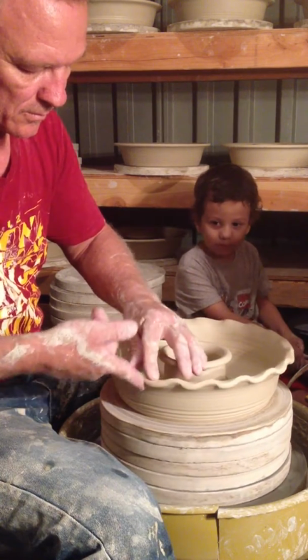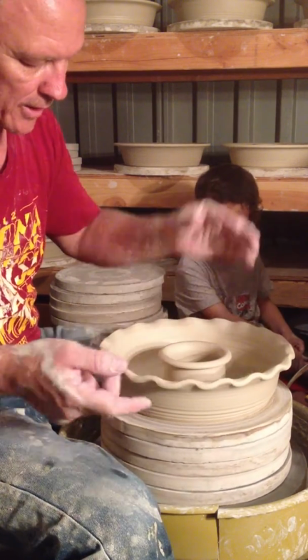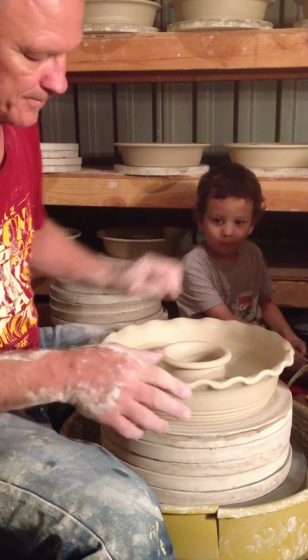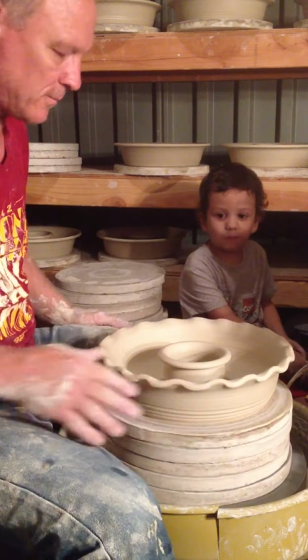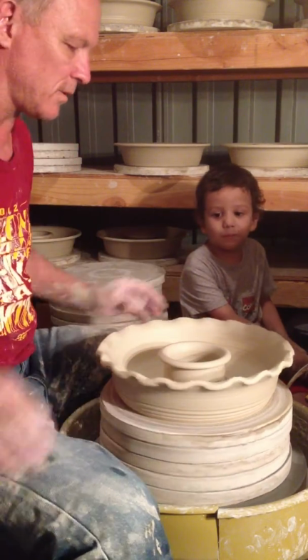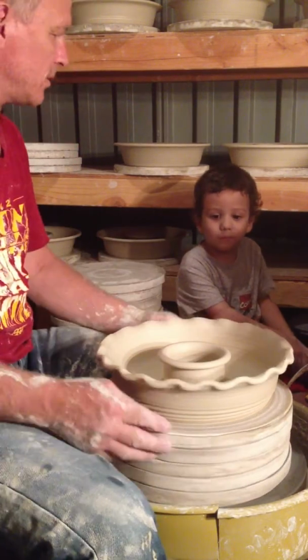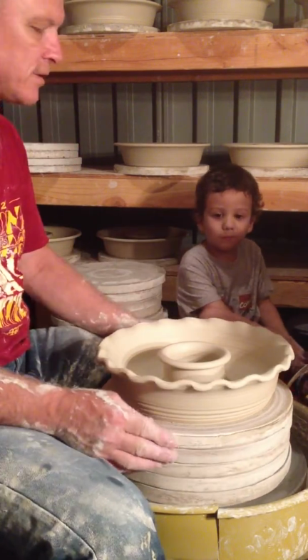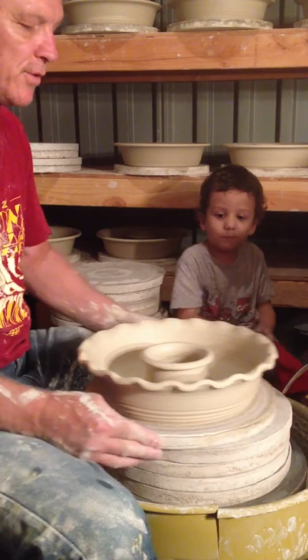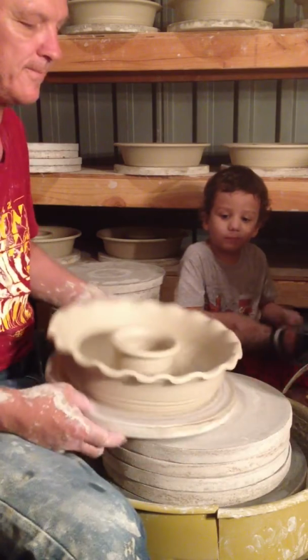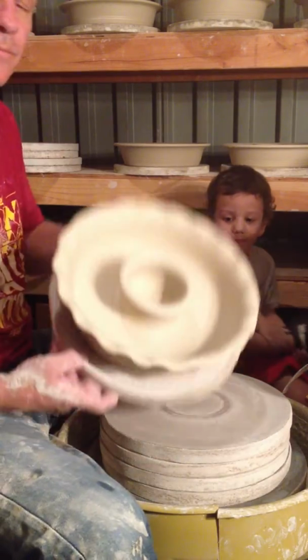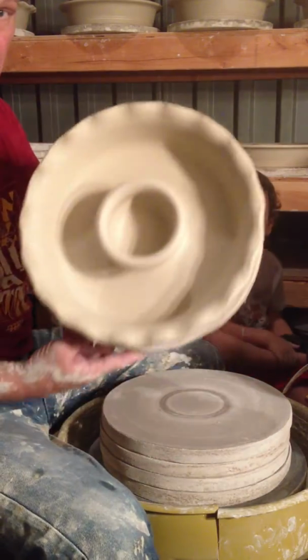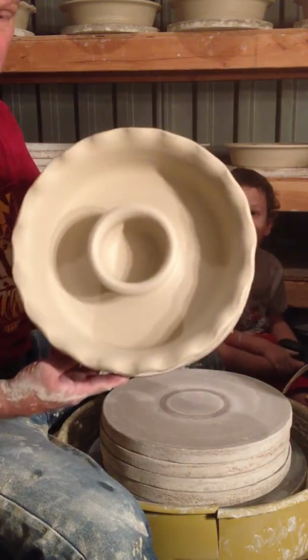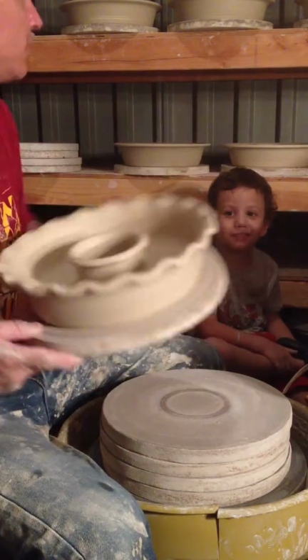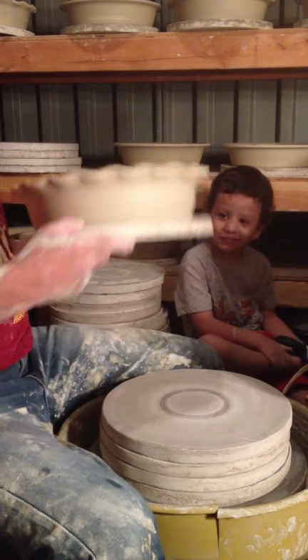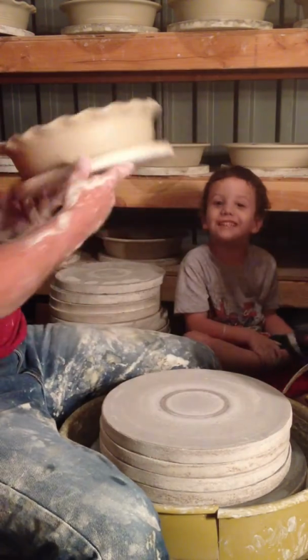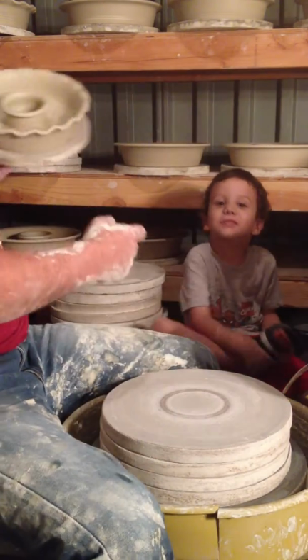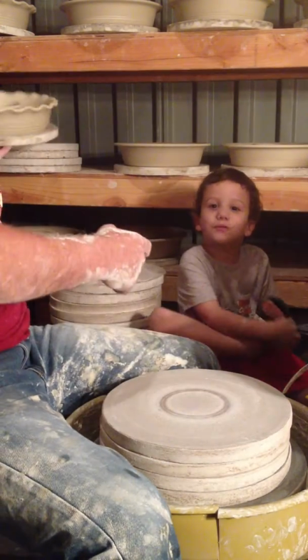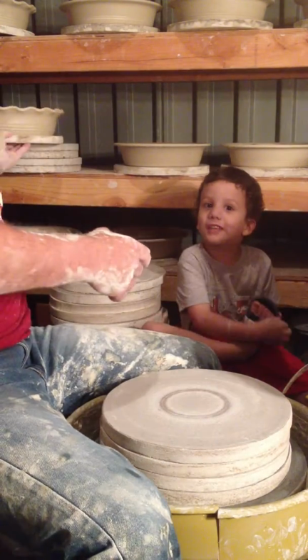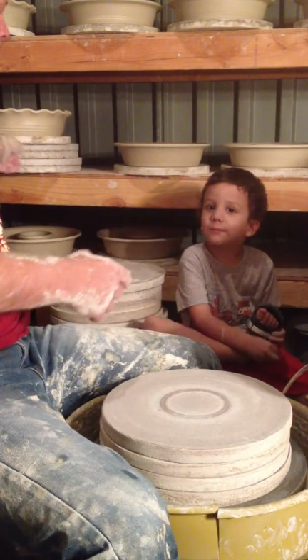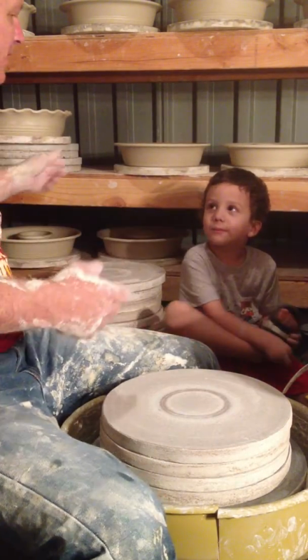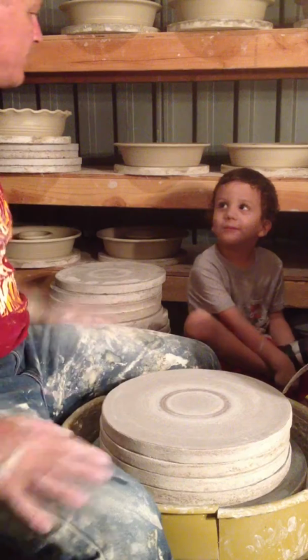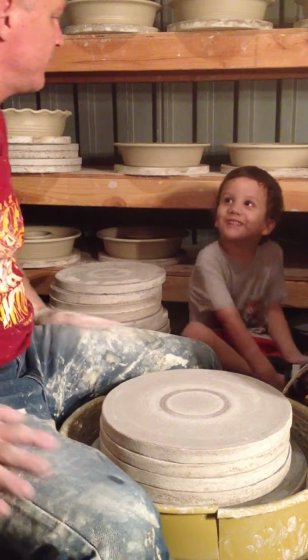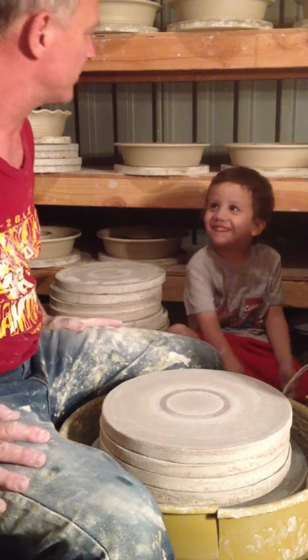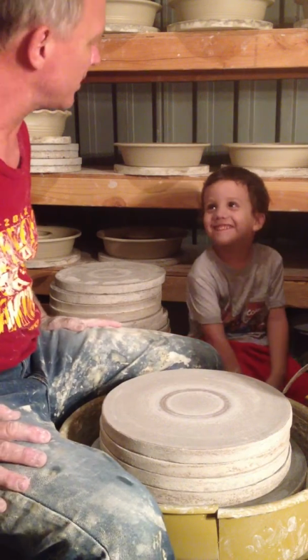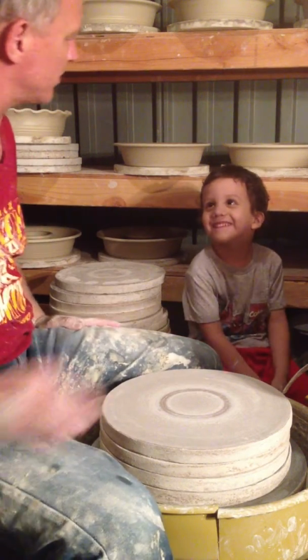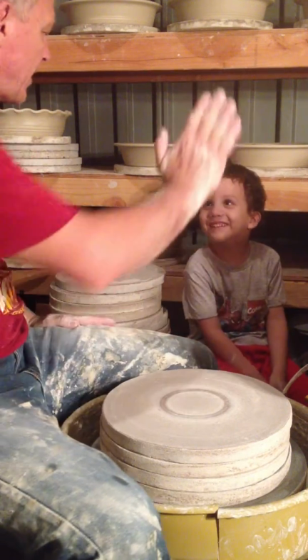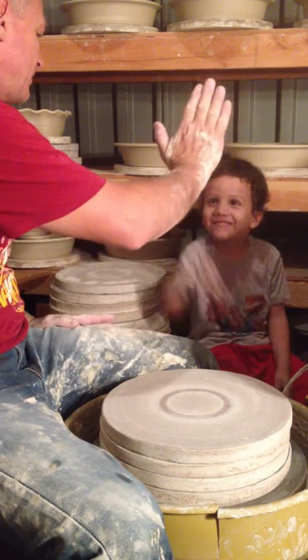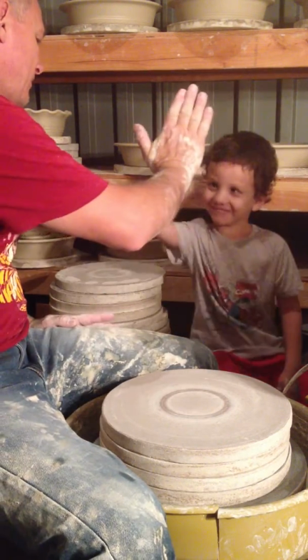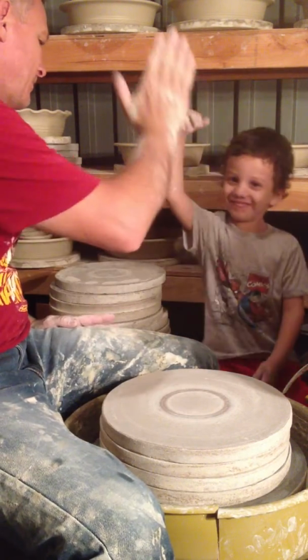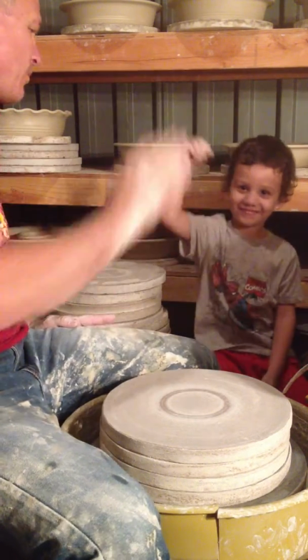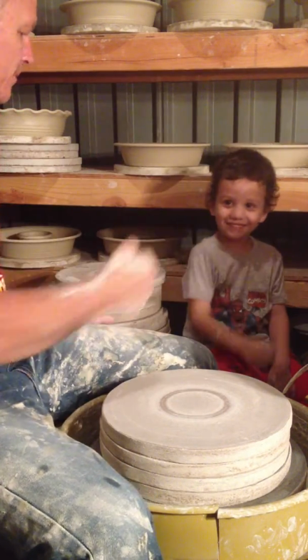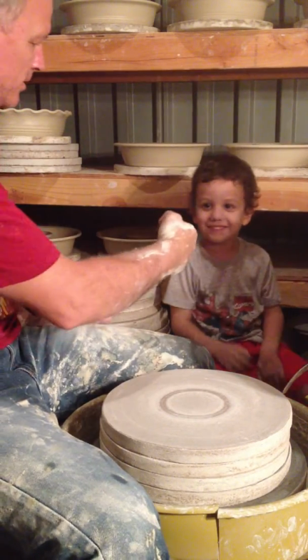Okay, so it's fluted. Yes, it is. Fluted. How did I do? Good. Thank you. Give me five. All right. Pound it.